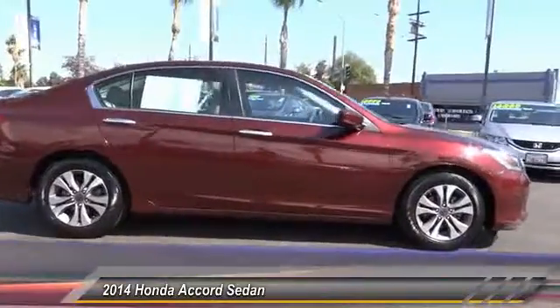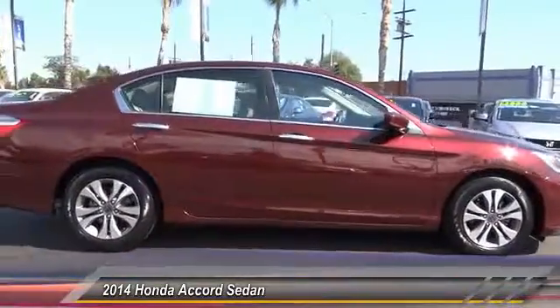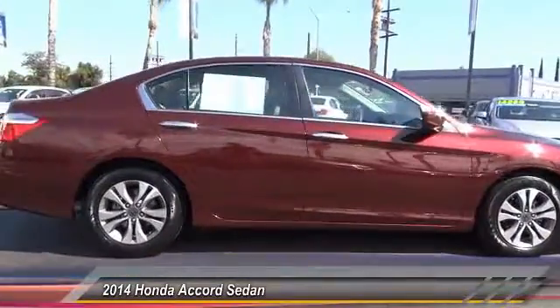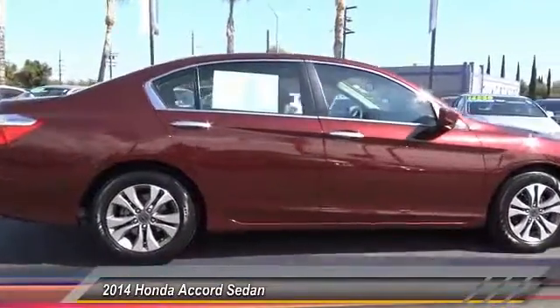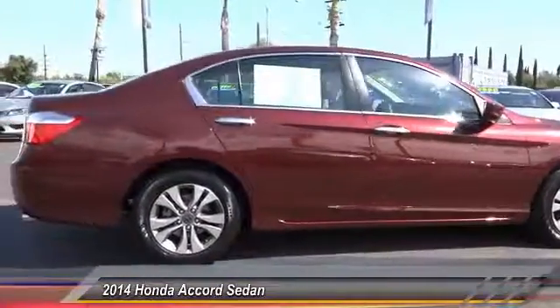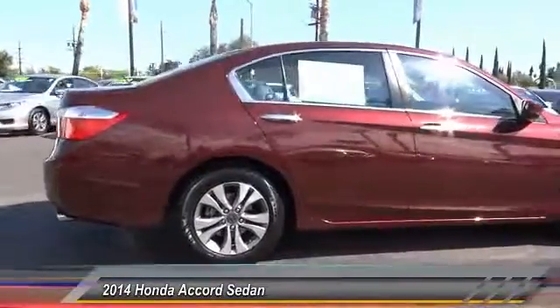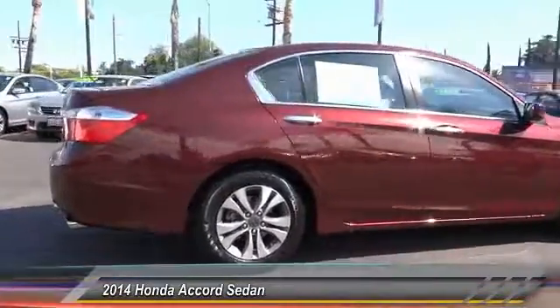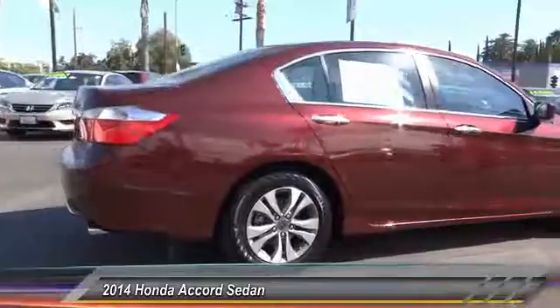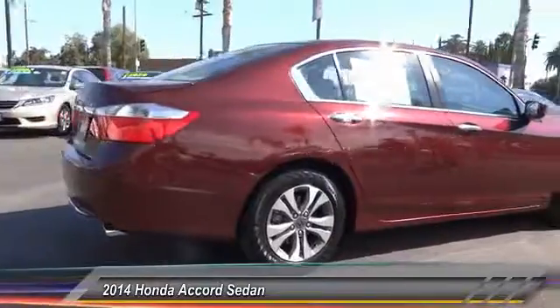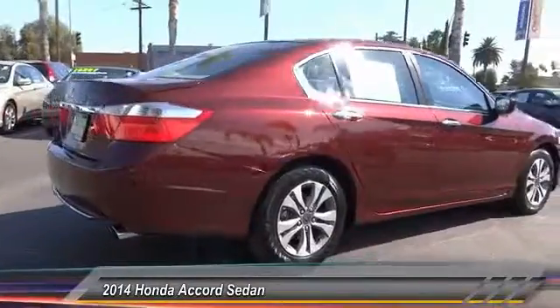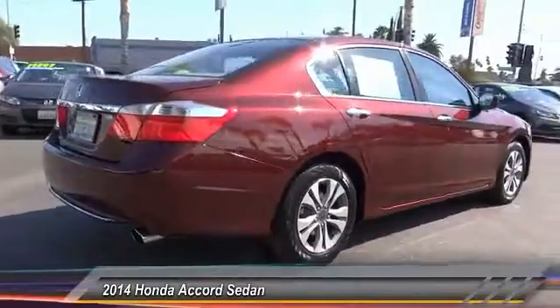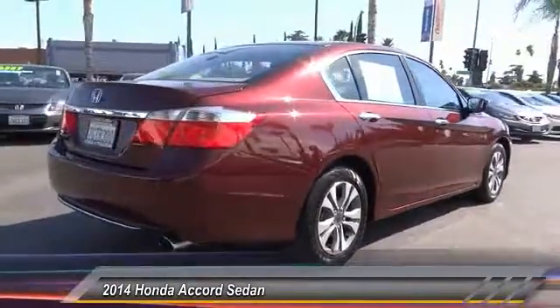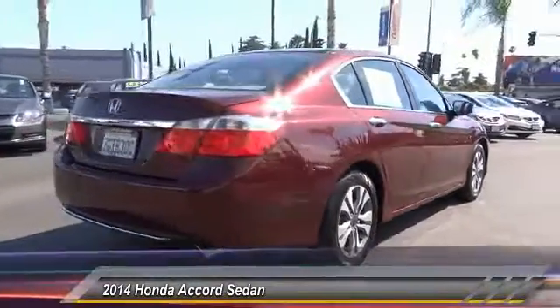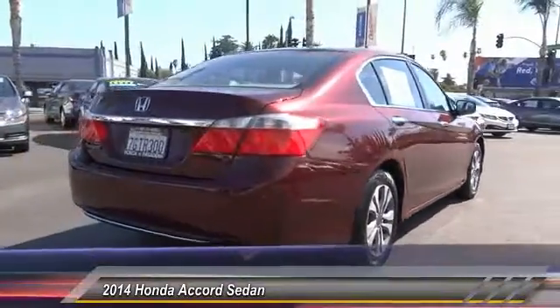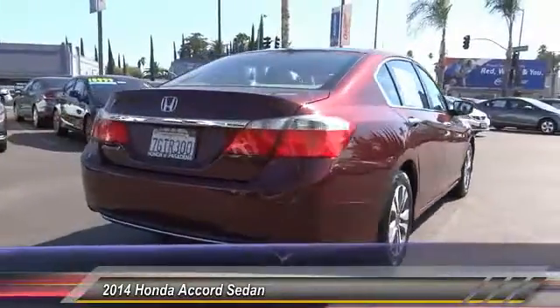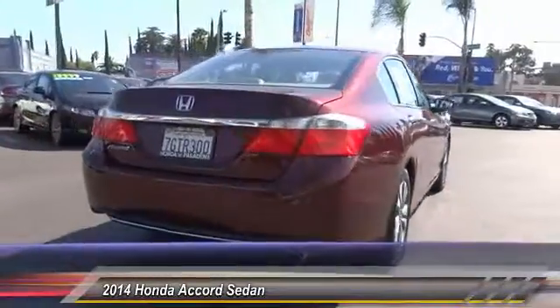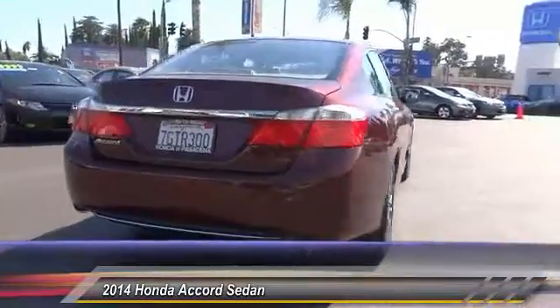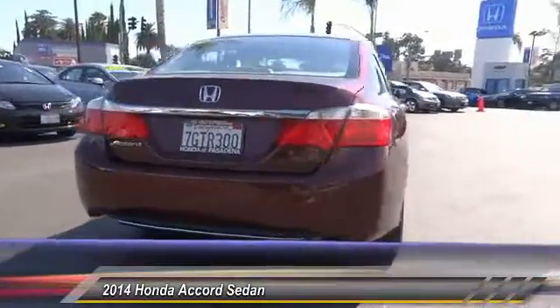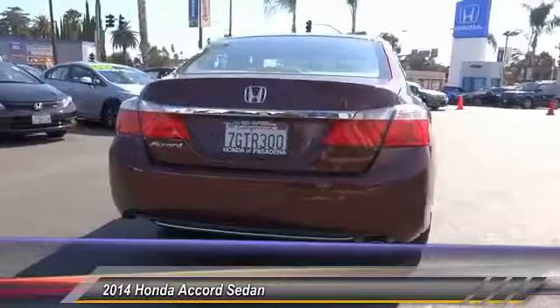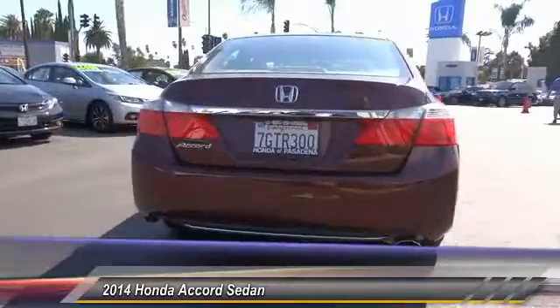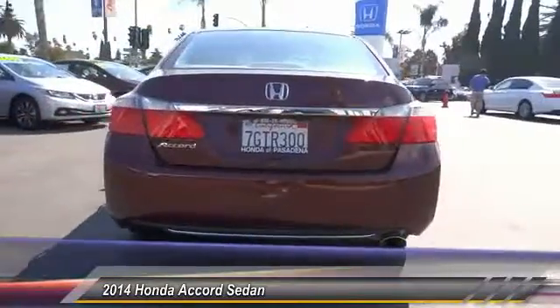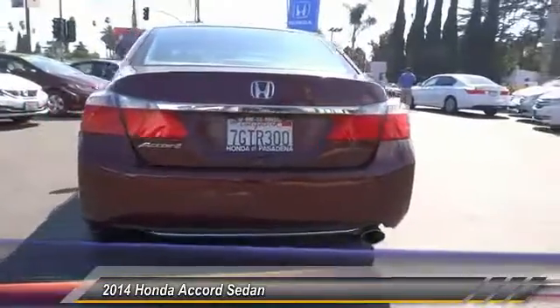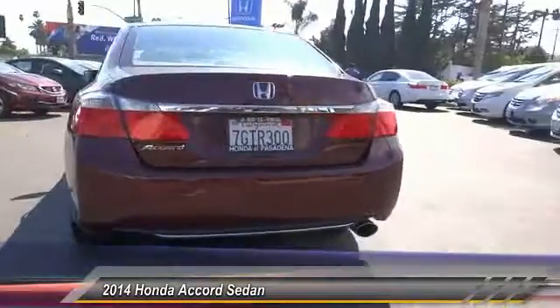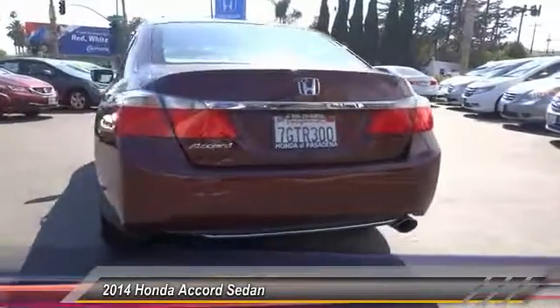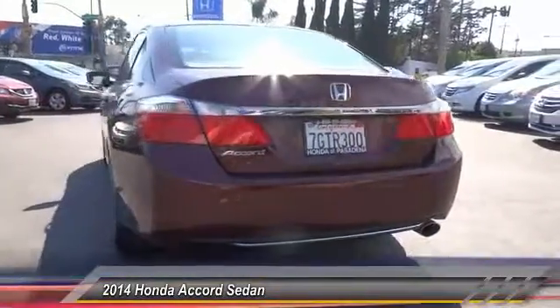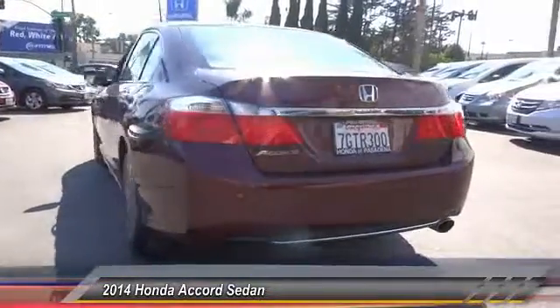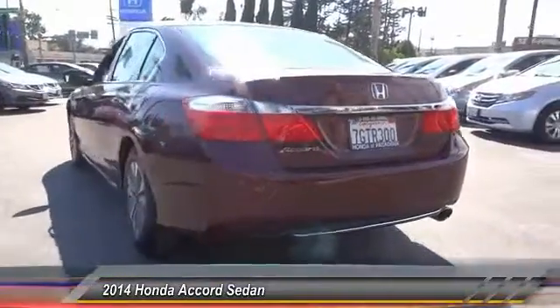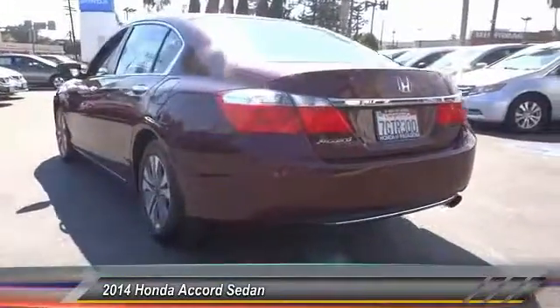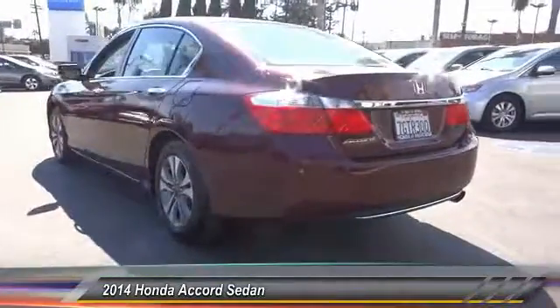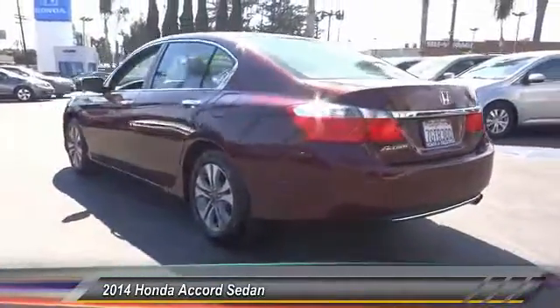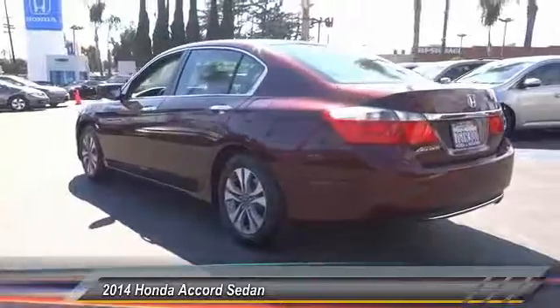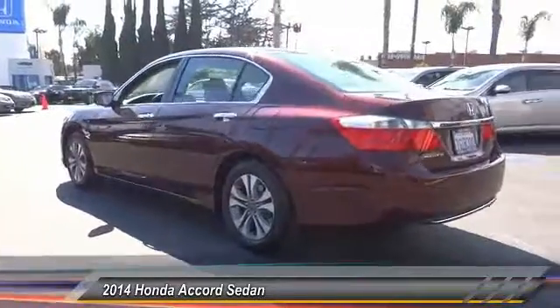This vehicle has less than 25,000 miles. Here are some of this vehicle's great options: traction control, air conditioning, front CD player, power windows, security system, tachometer. Come see the car for yourself.